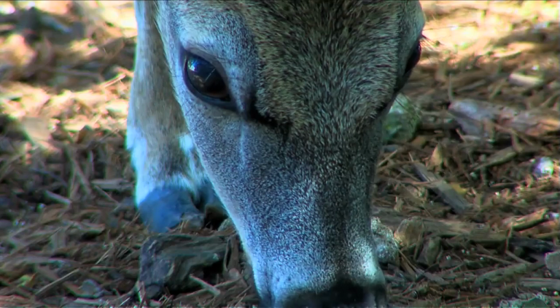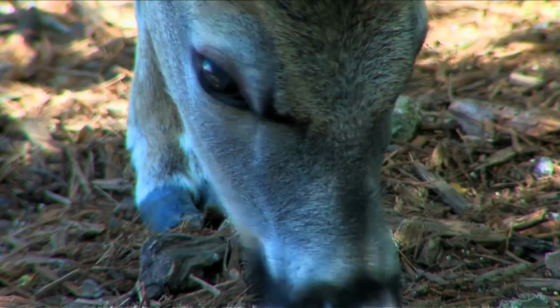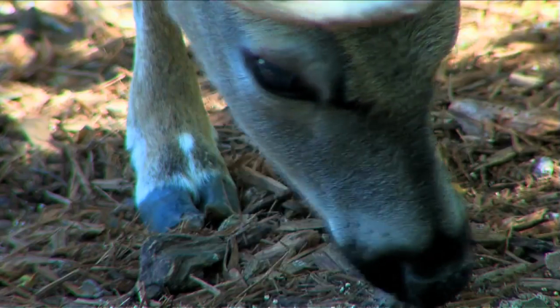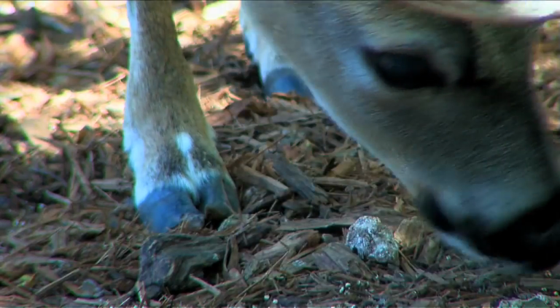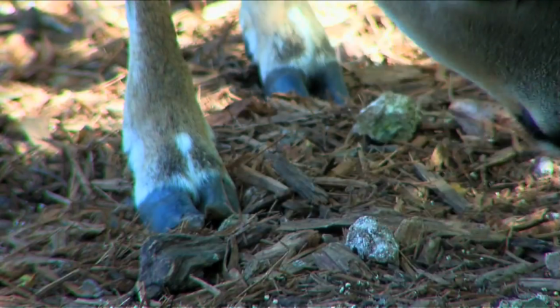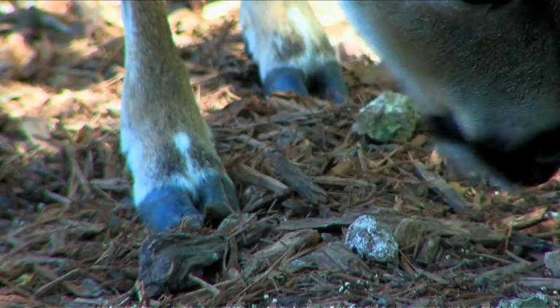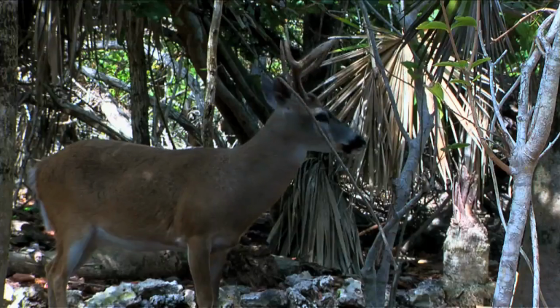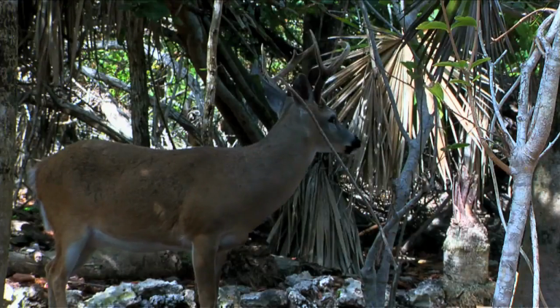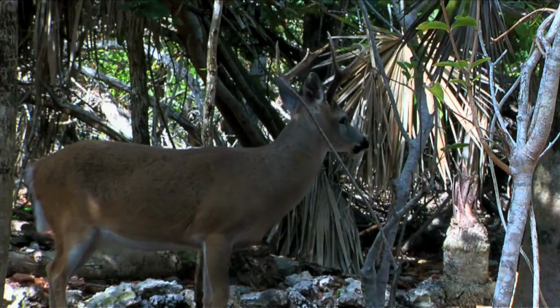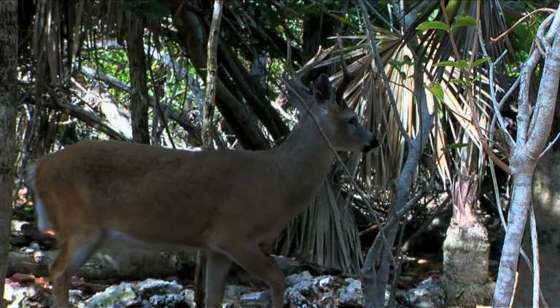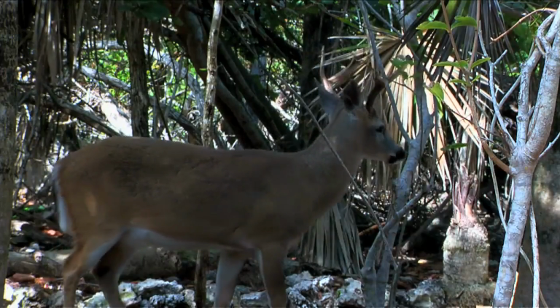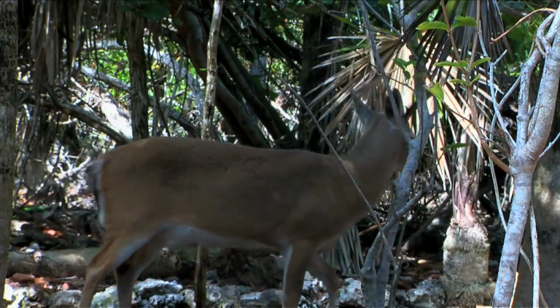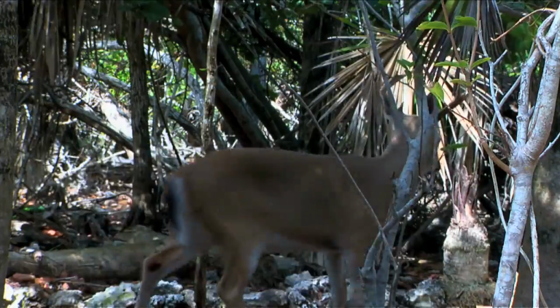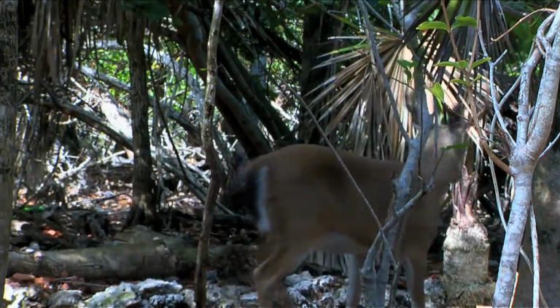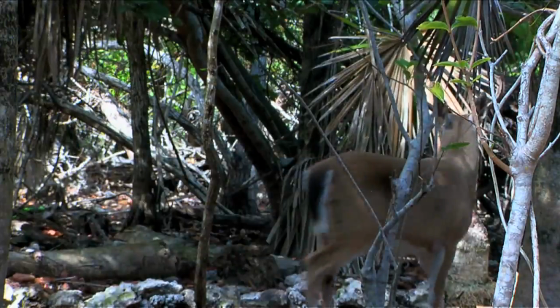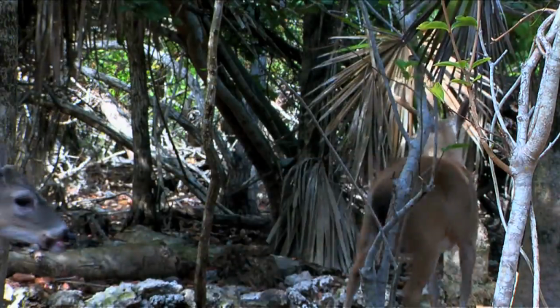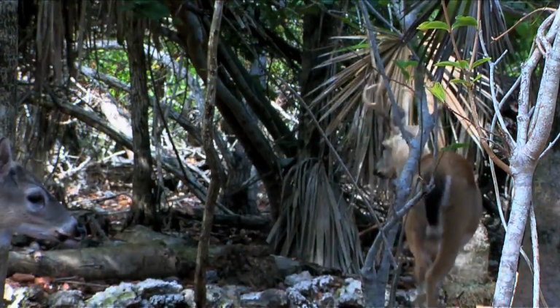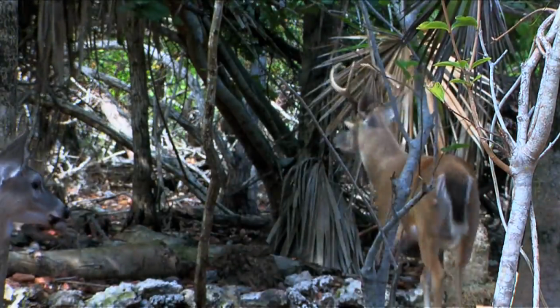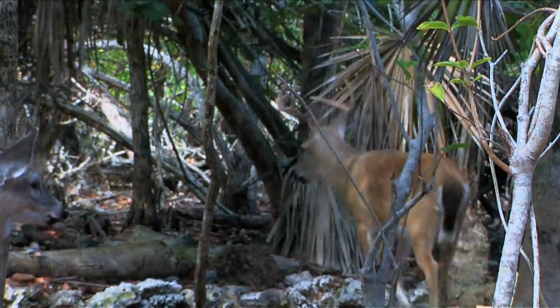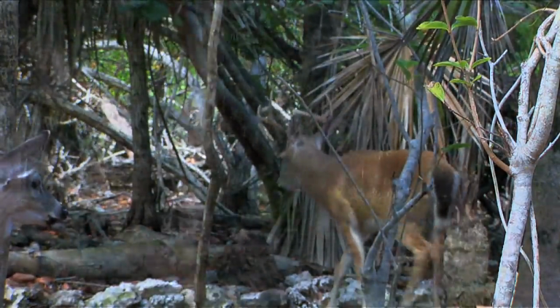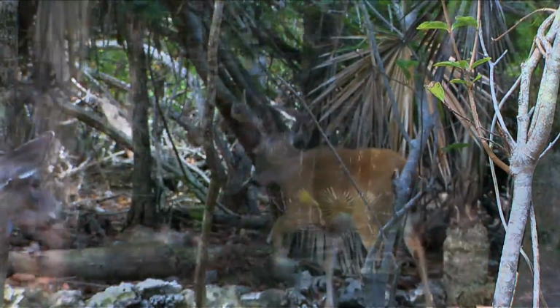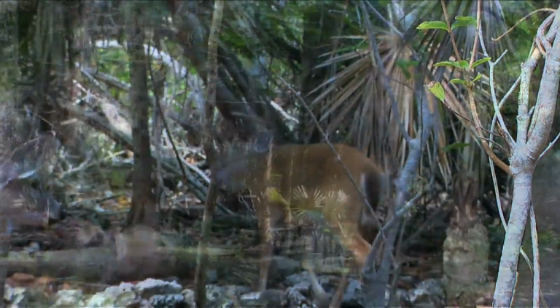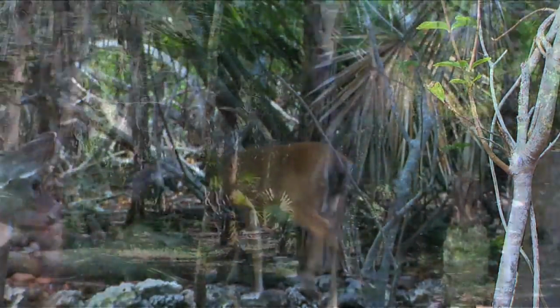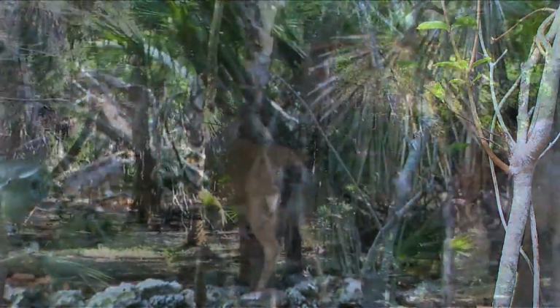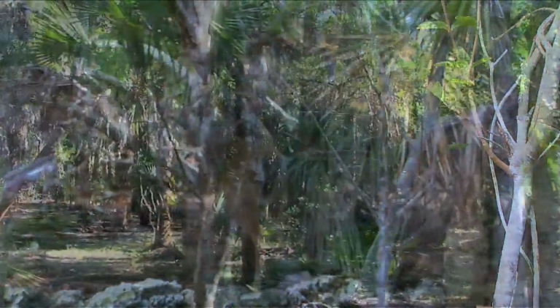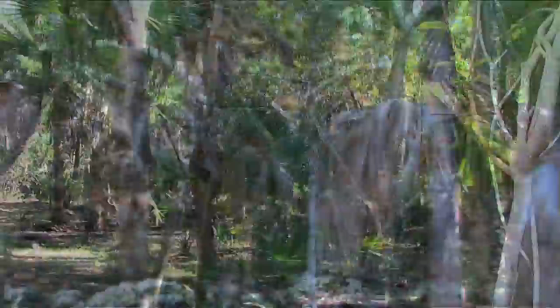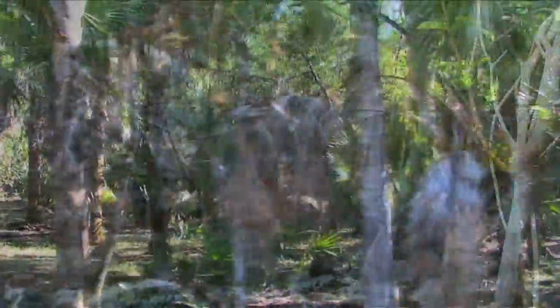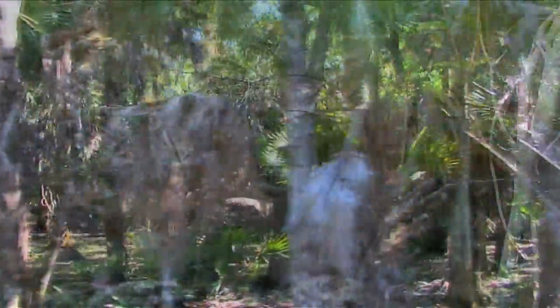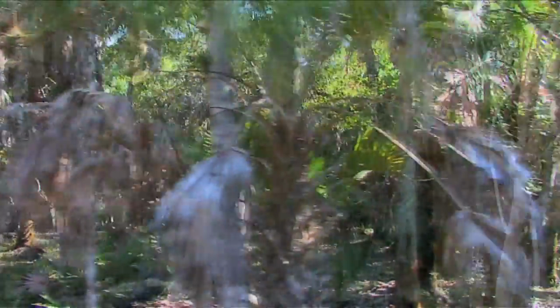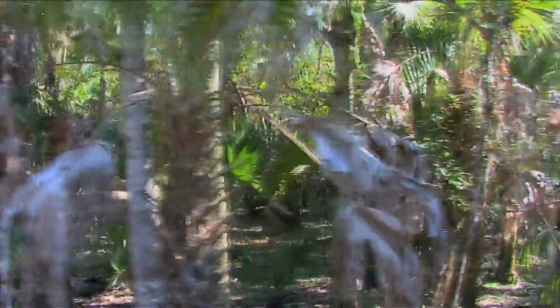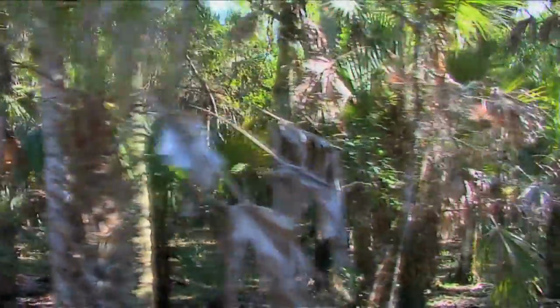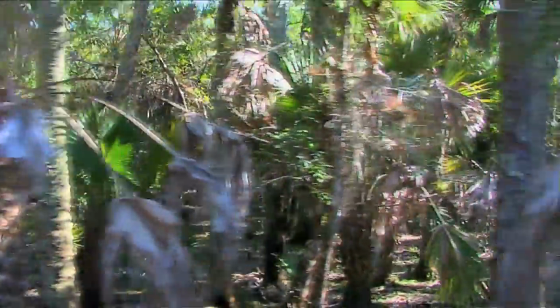The Key Deer have proven to be very adaptable, acclimating themselves to almost every type of habitat within their range. However, the deer continue to be pushed out by the ever-increasing human population and development.